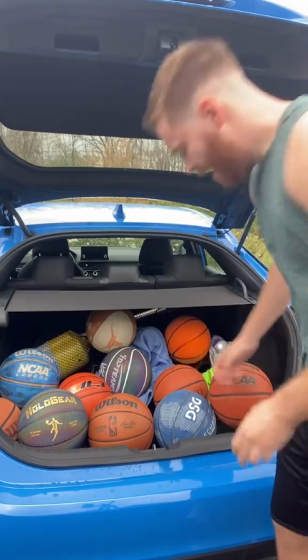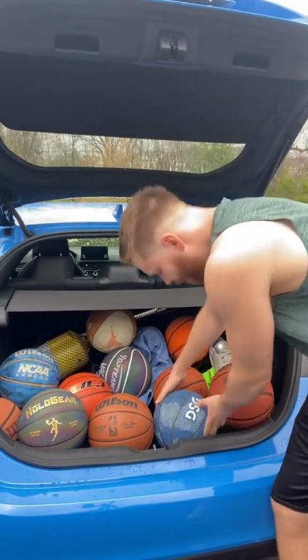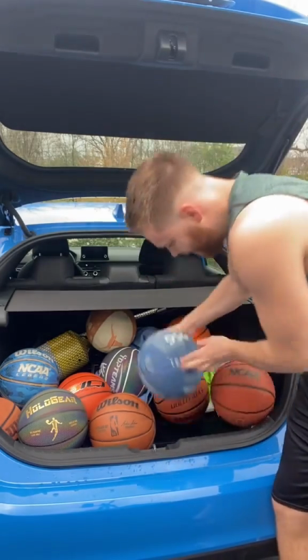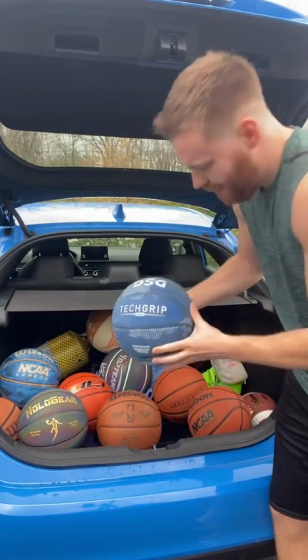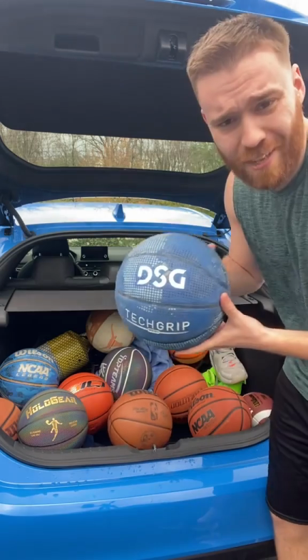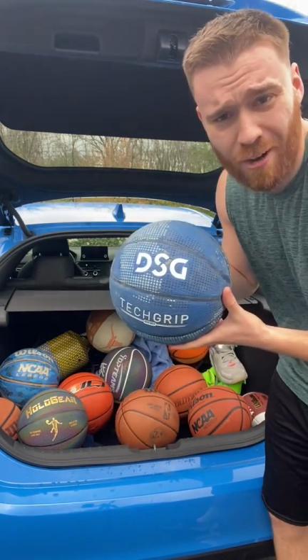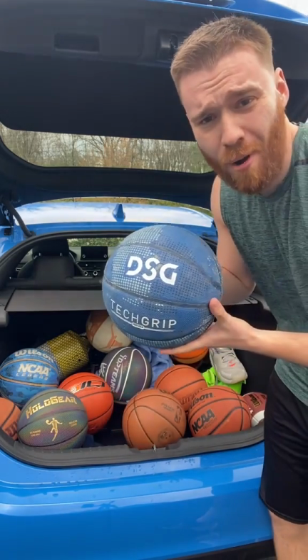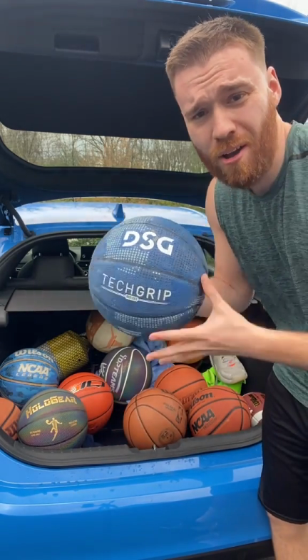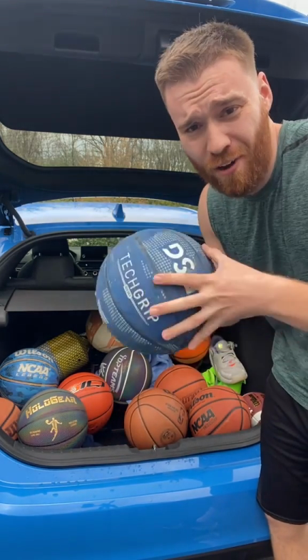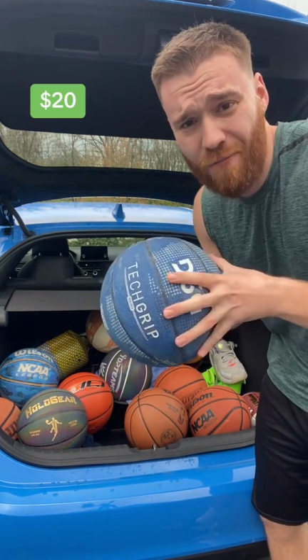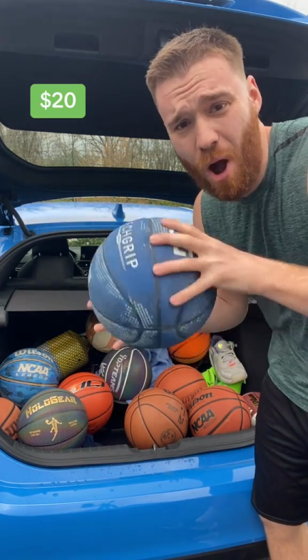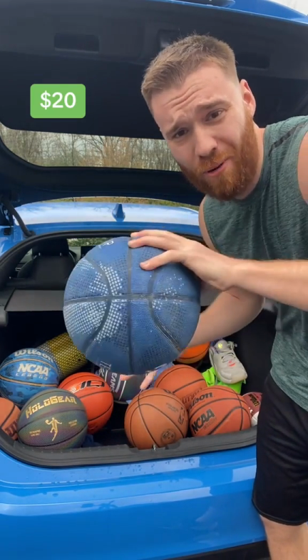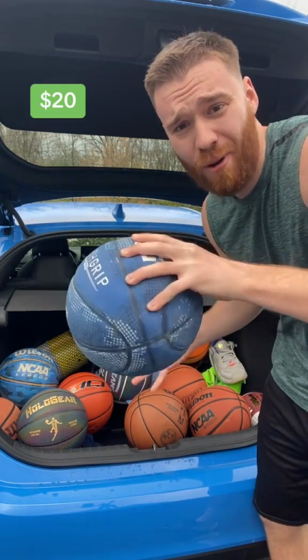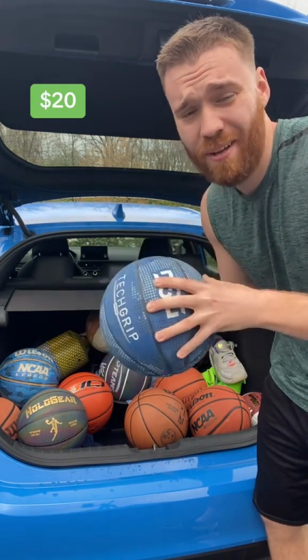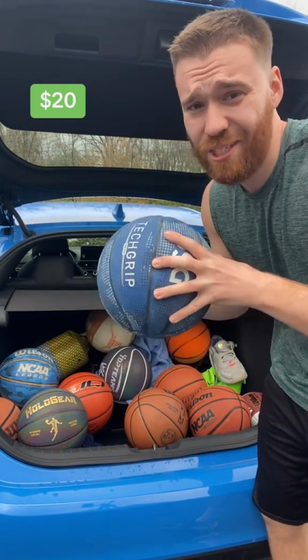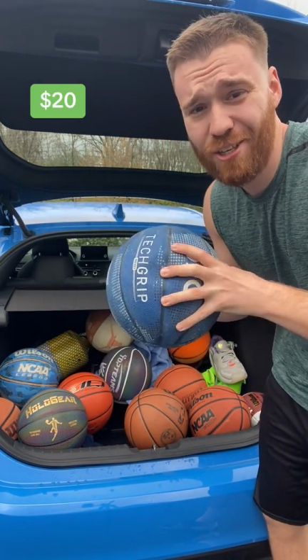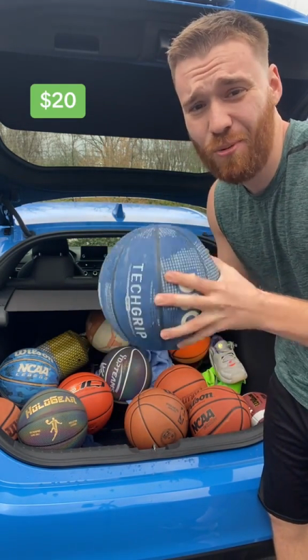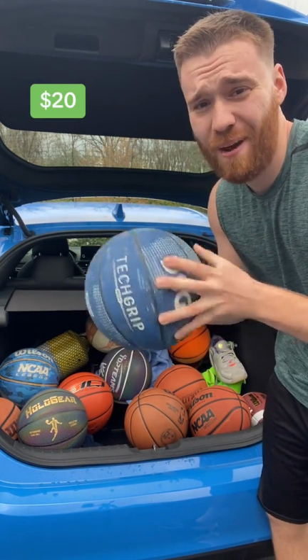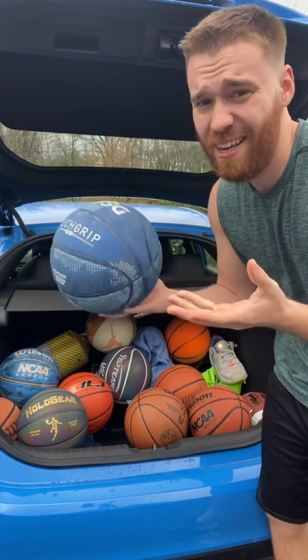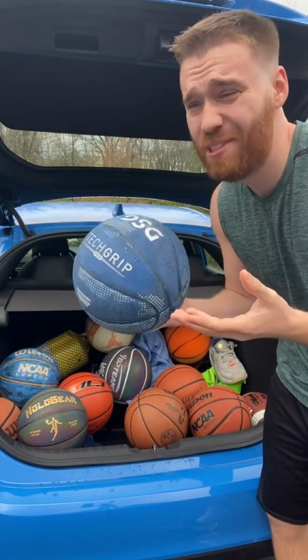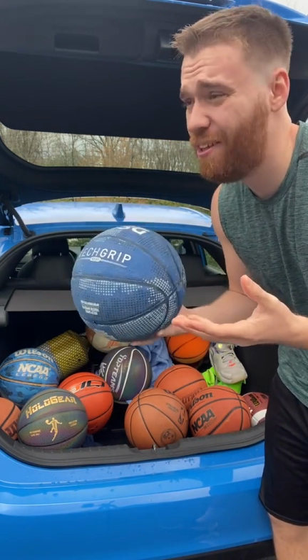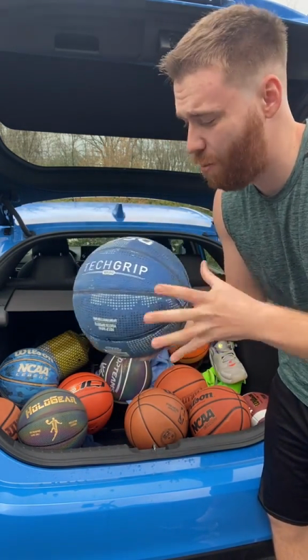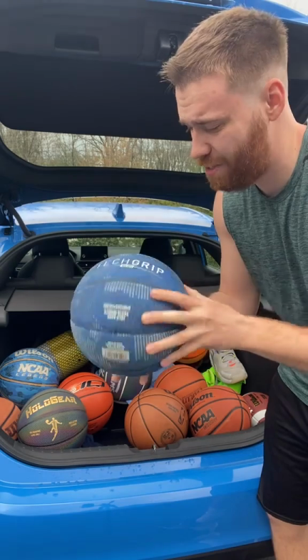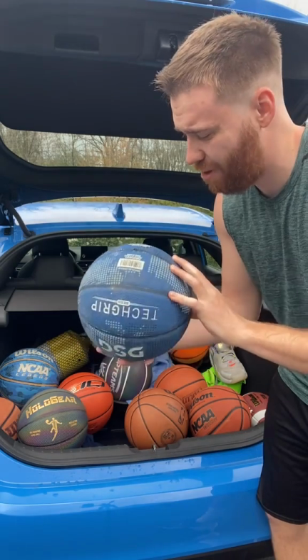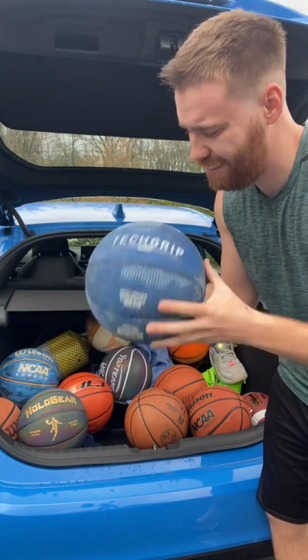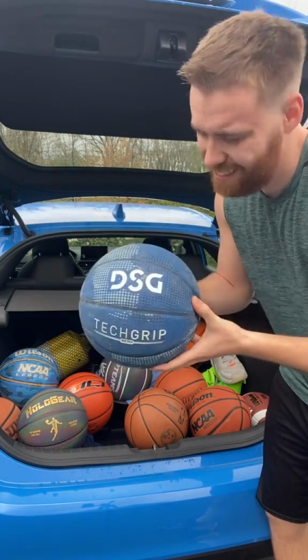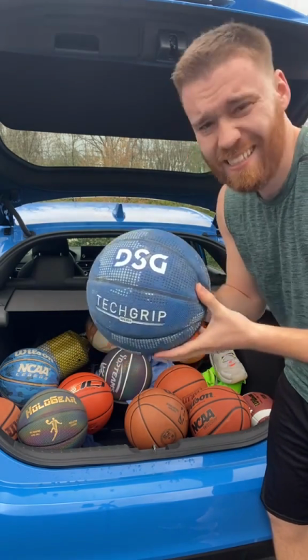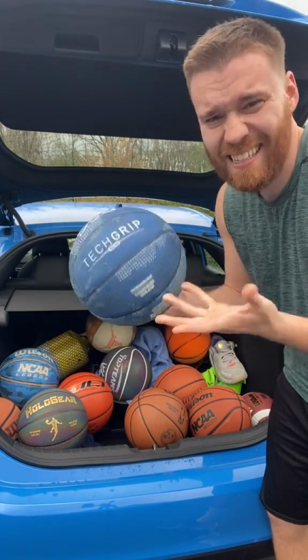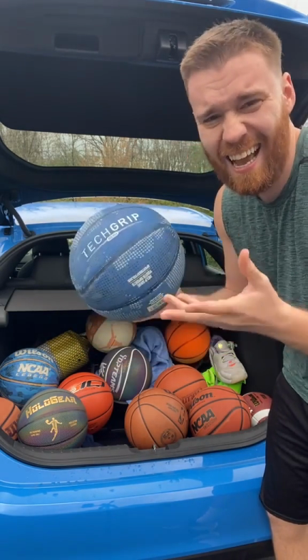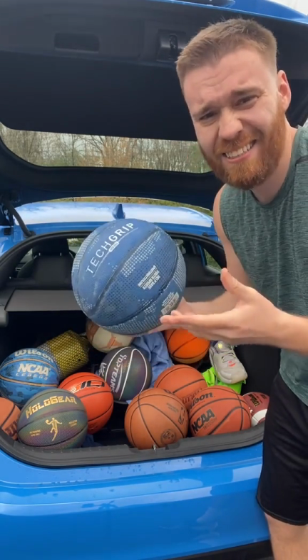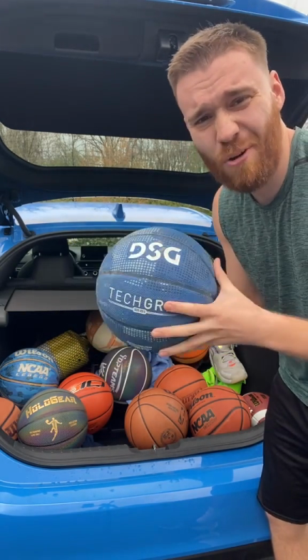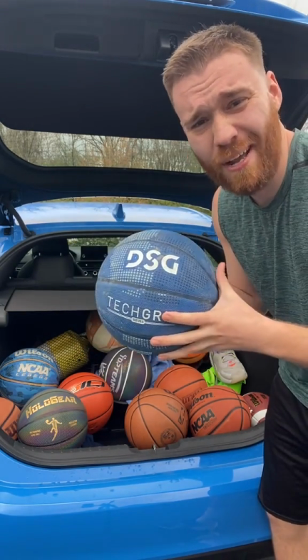Number eight, we have the tech grip ball. It's very good for palming, great grip. It's fun to shoot with, but it feels different than a normal basketball. I don't recommend it.